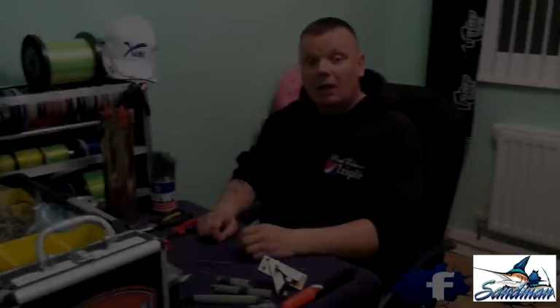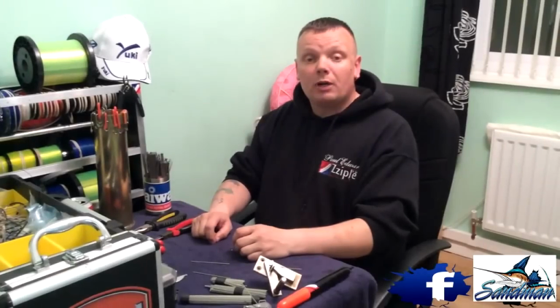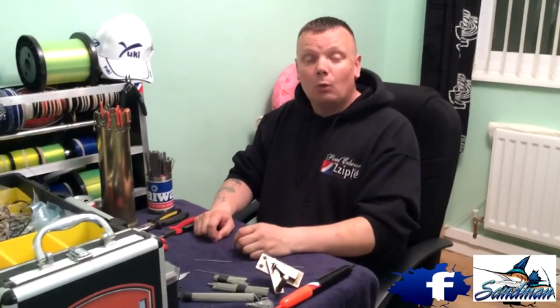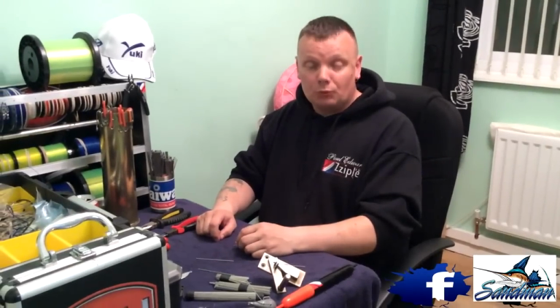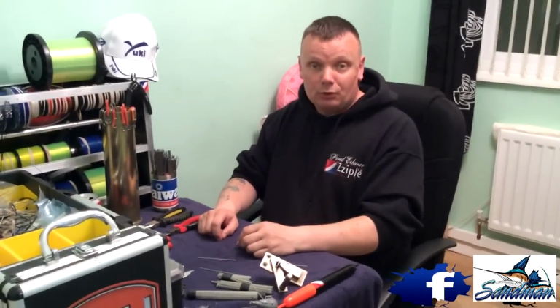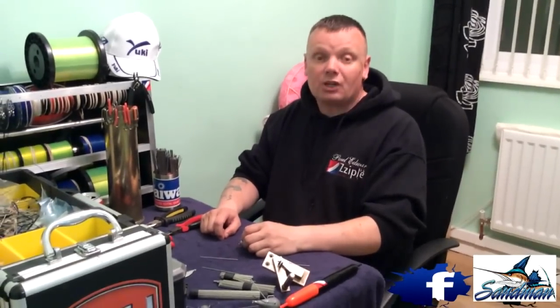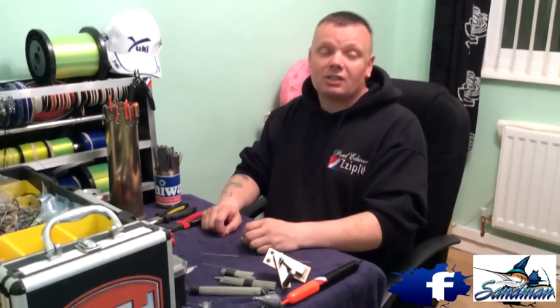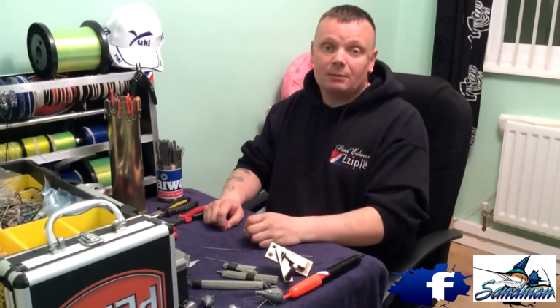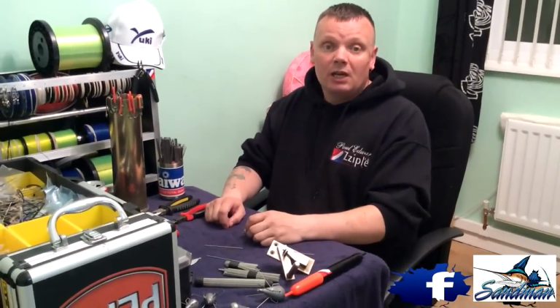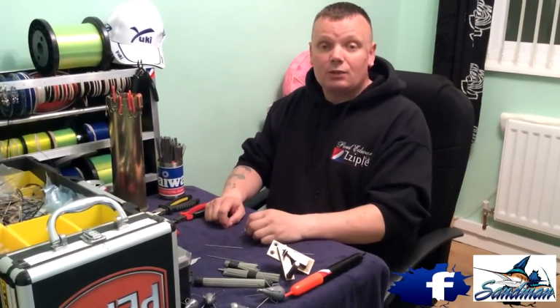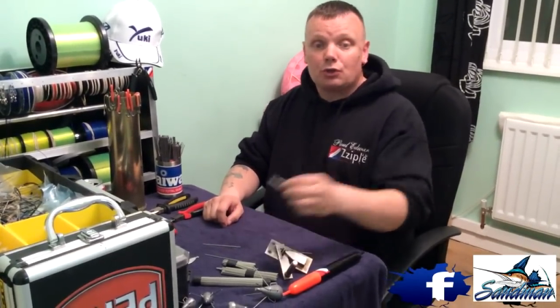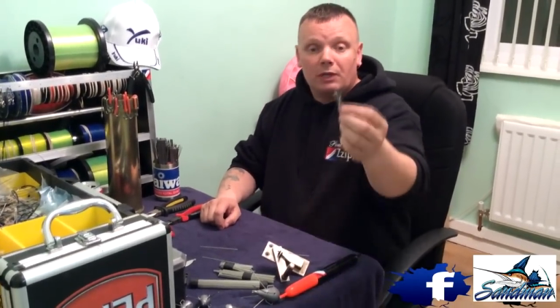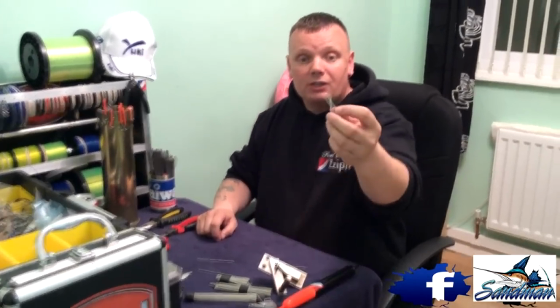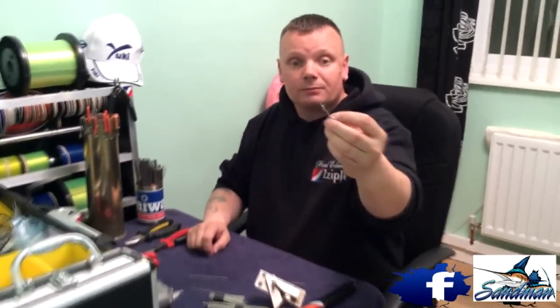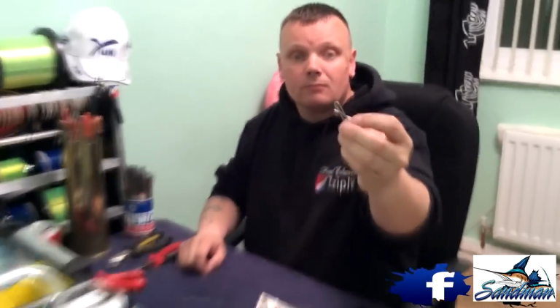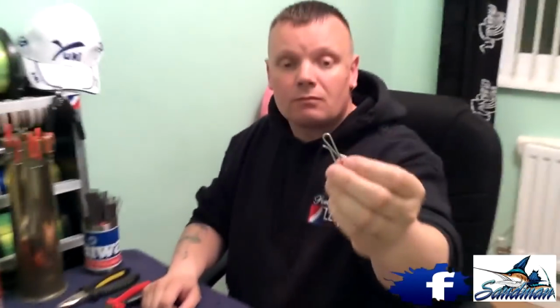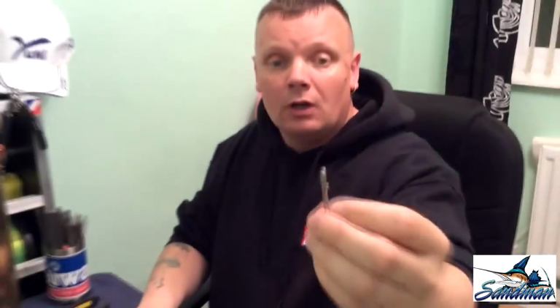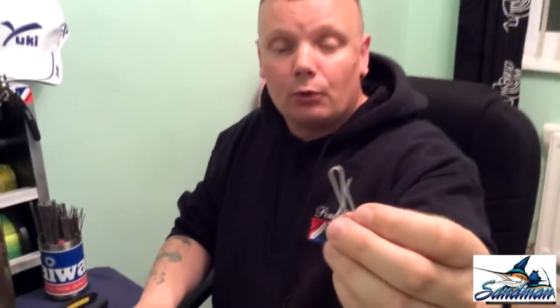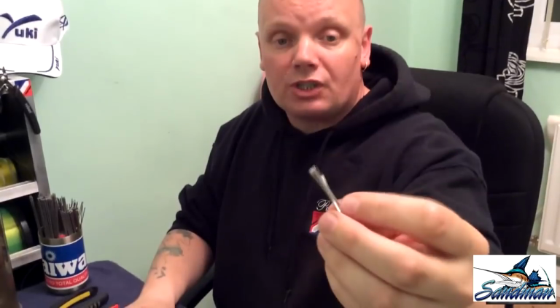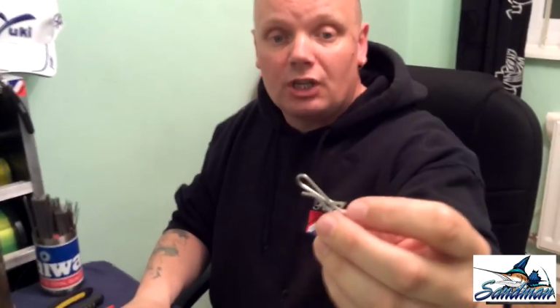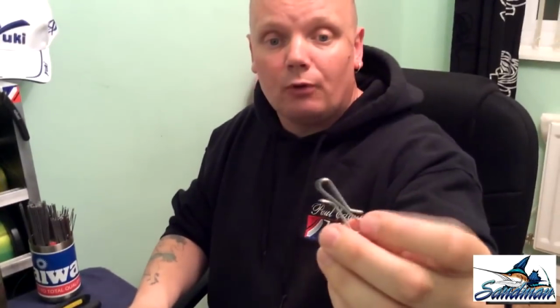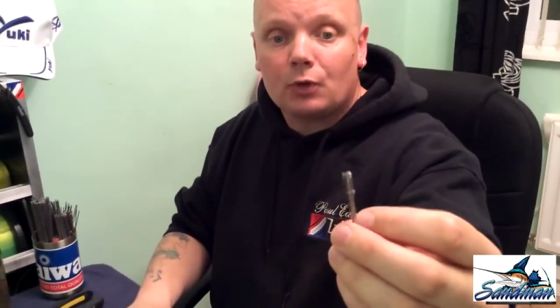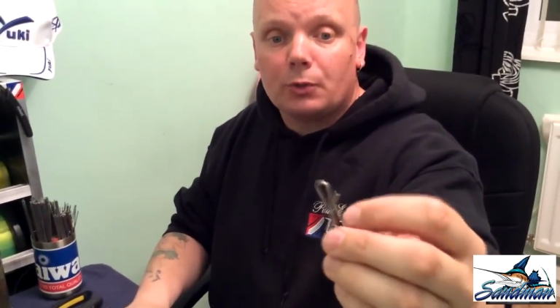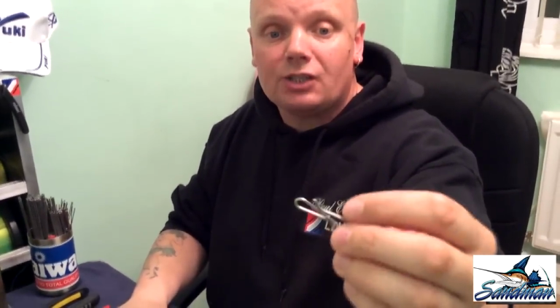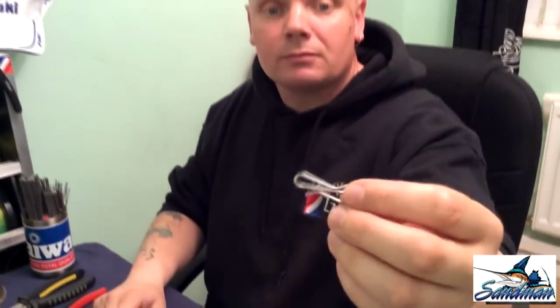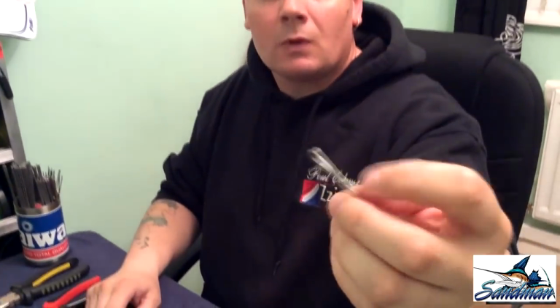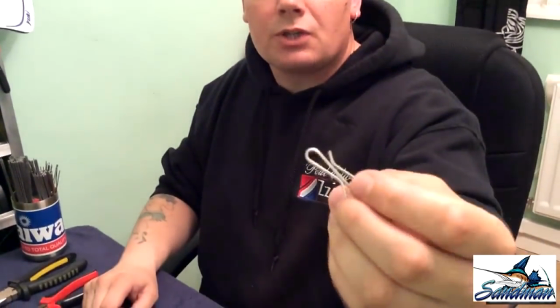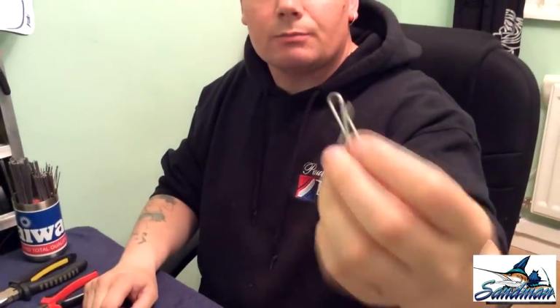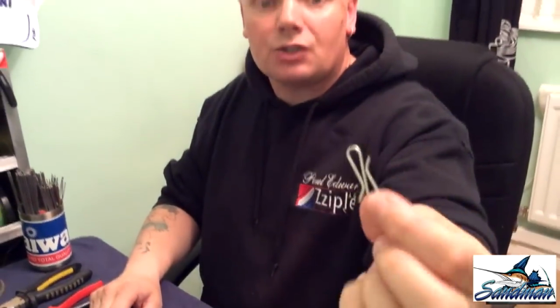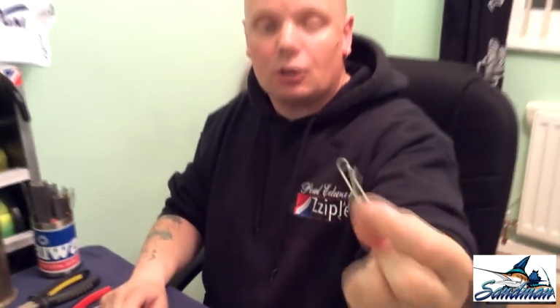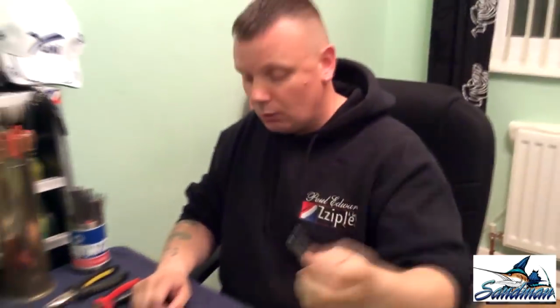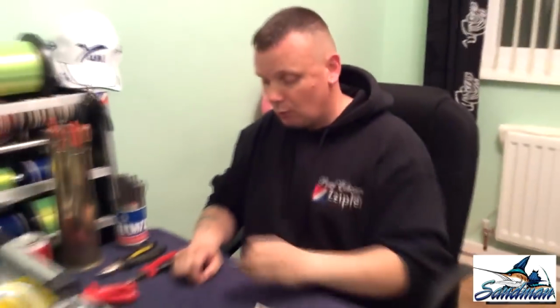Hello people and welcome to another episode of Sandman's Tackle Time. Tonight we're going to talk about these fellas — for those that have never seen them before, they're called twin links, and tonight I'll show you how to make one.